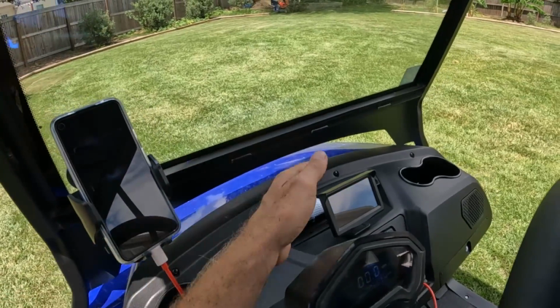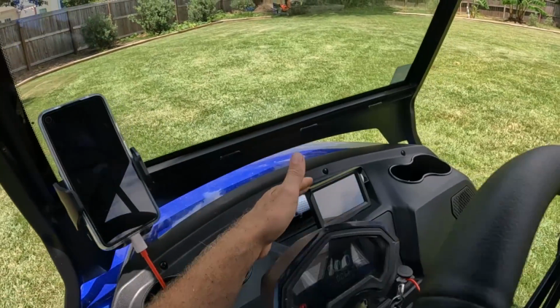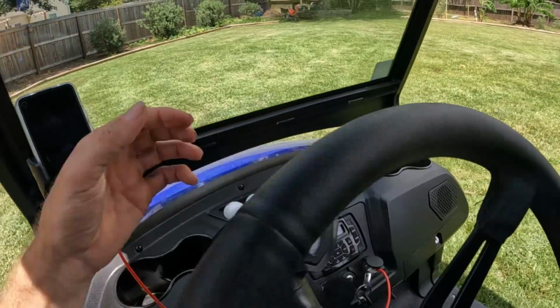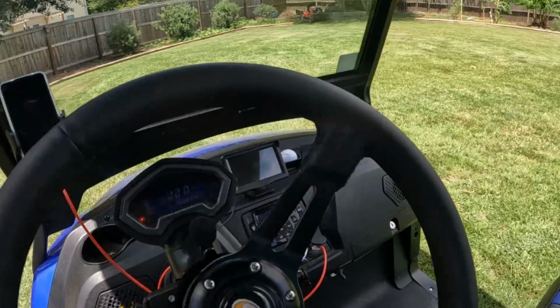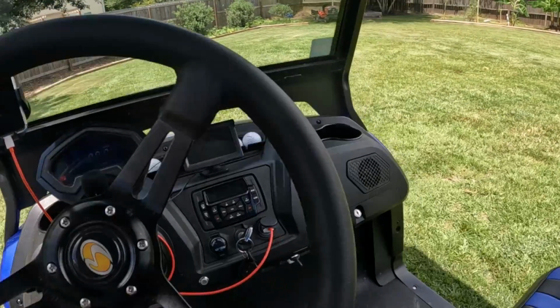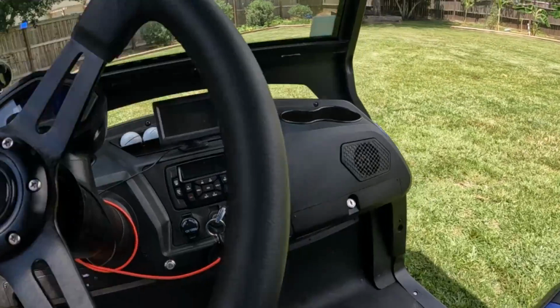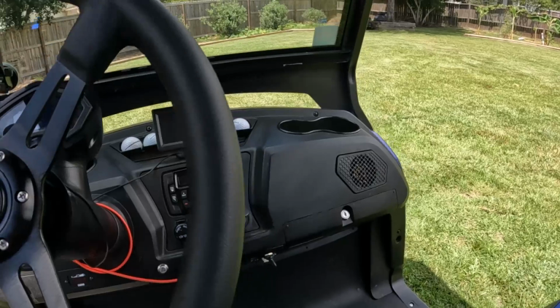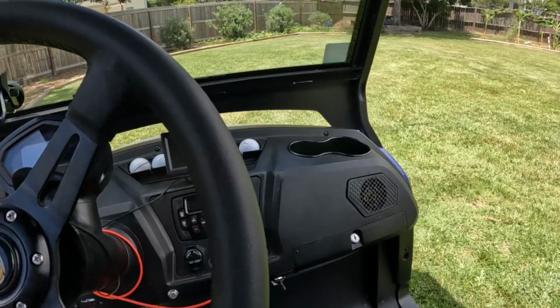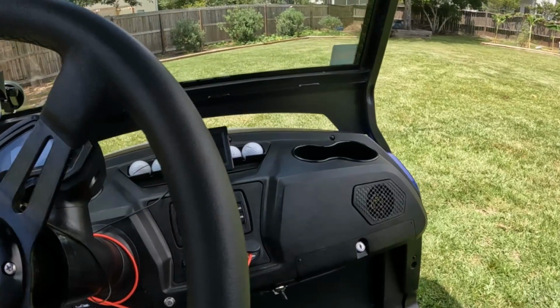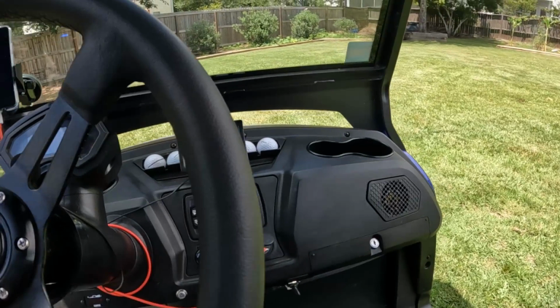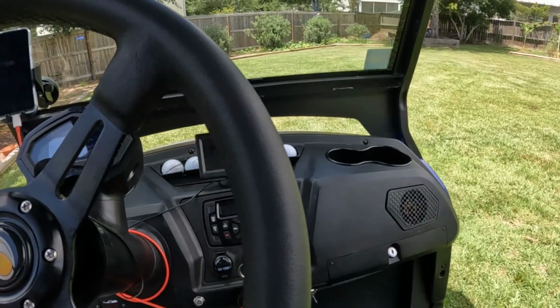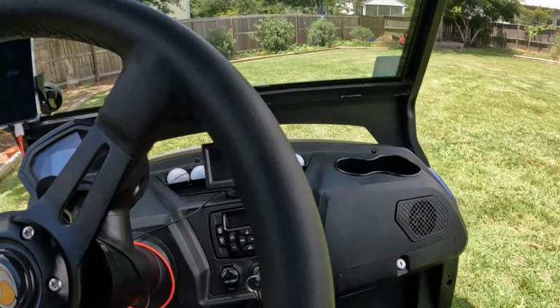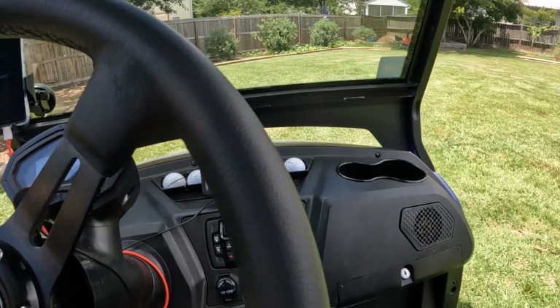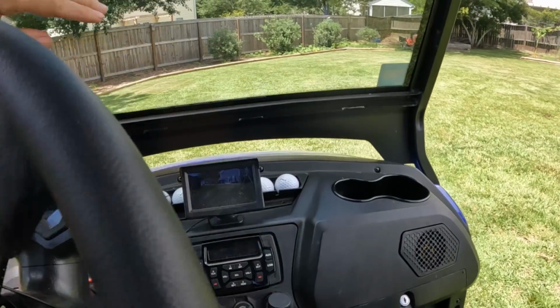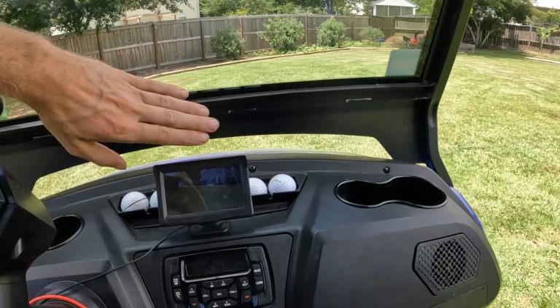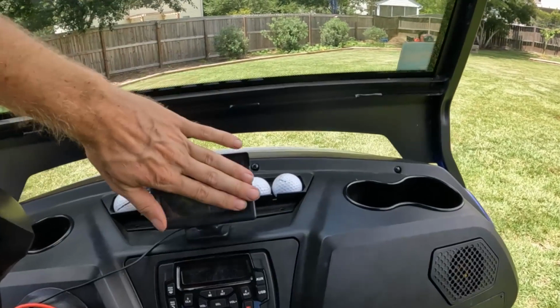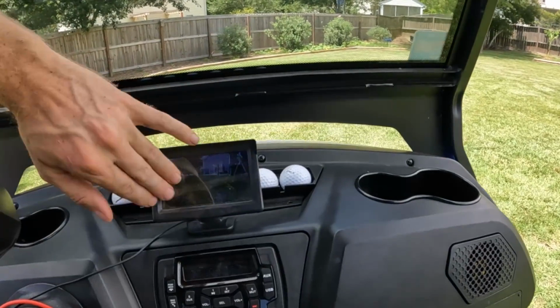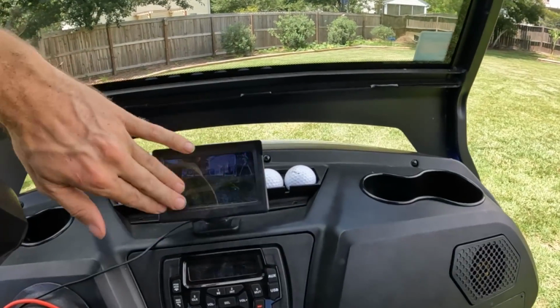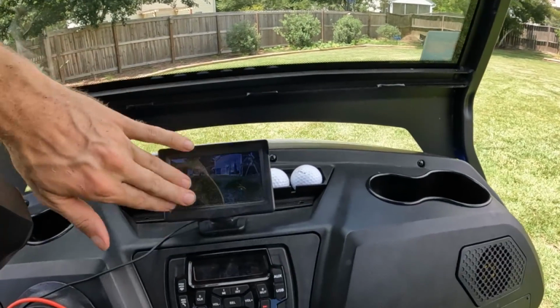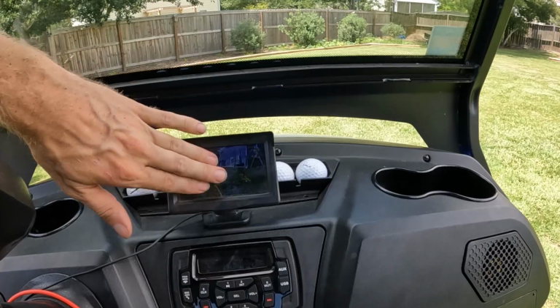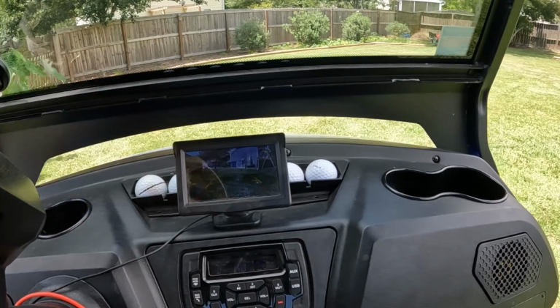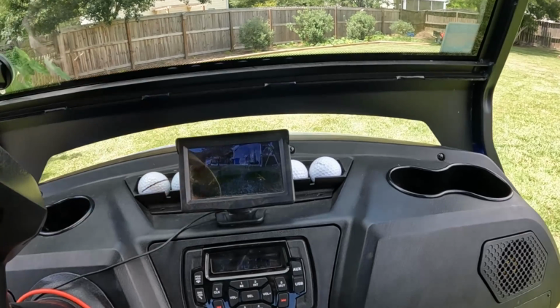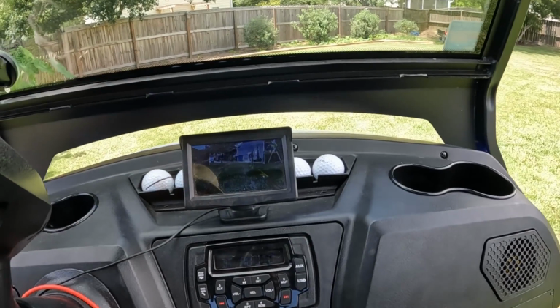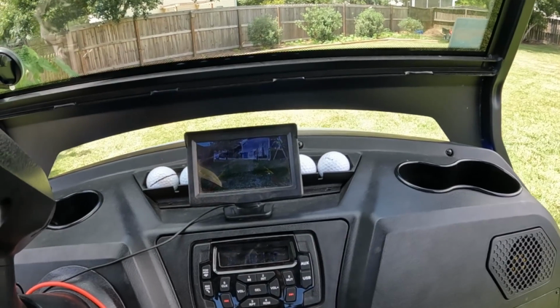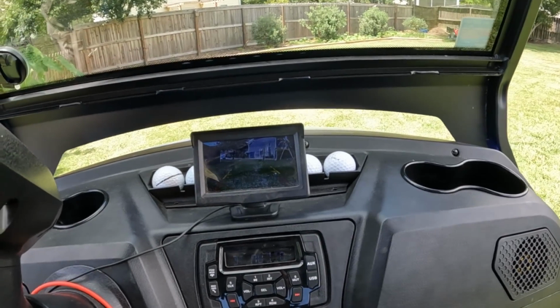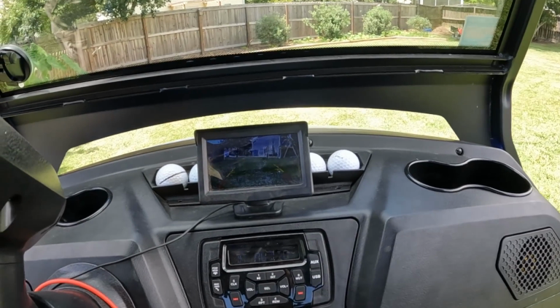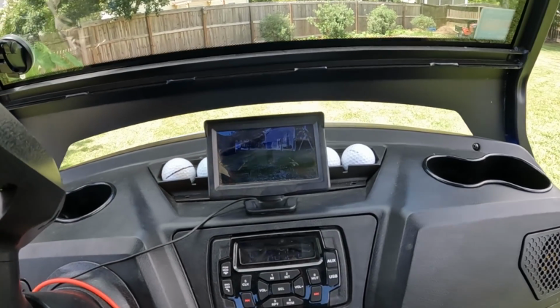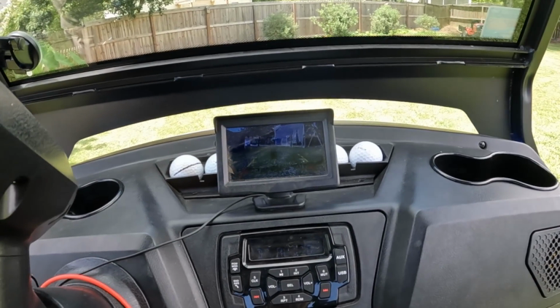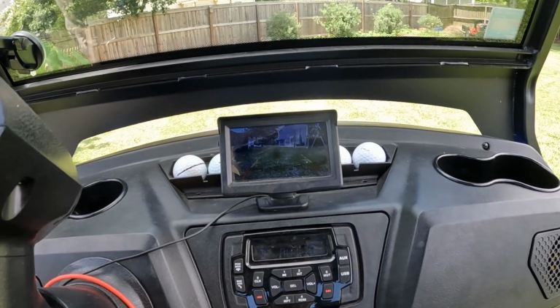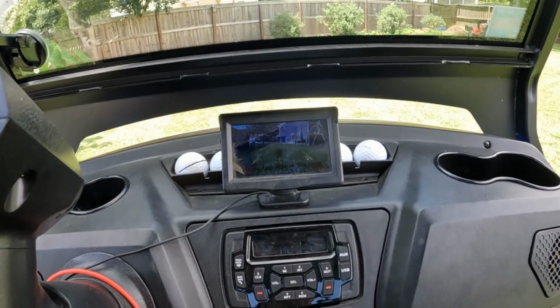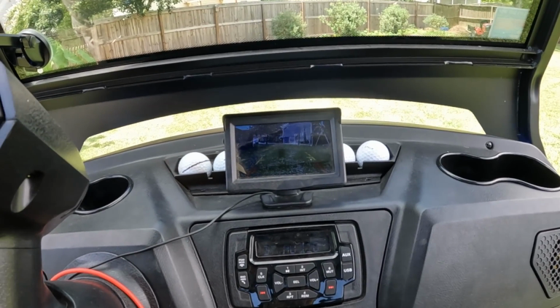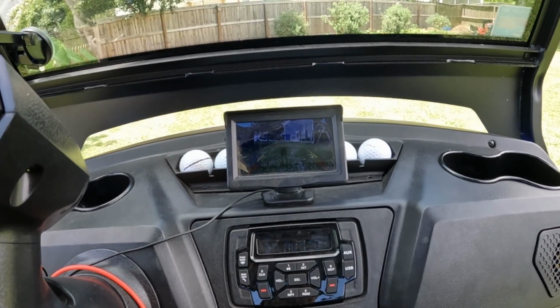There's the reverse camera. When you put it in reverse, you can see it just shows you what's in the back, and there are some little guidelines there as well.